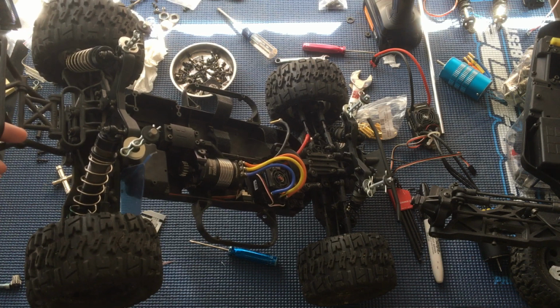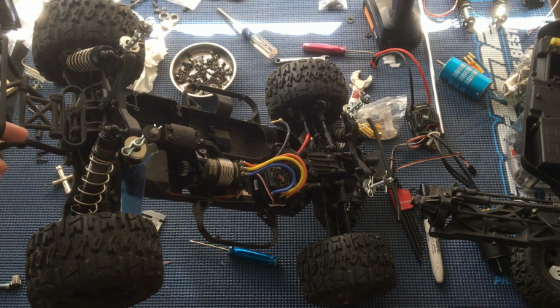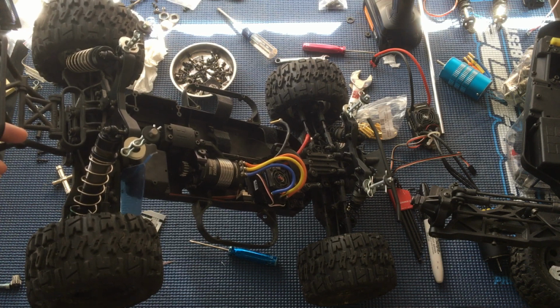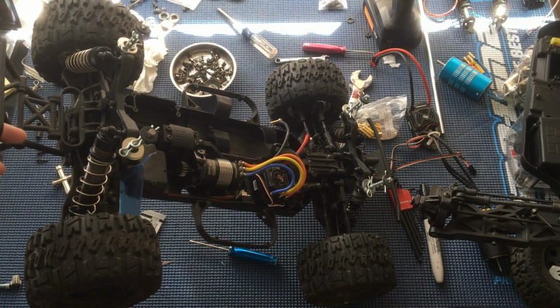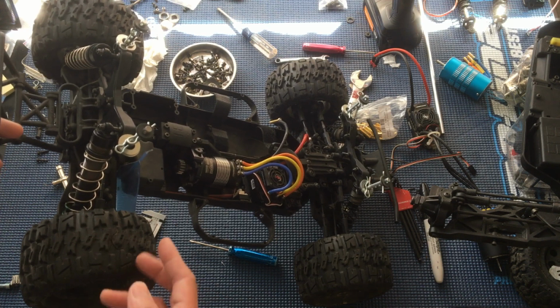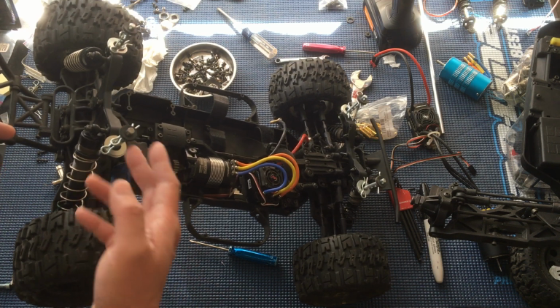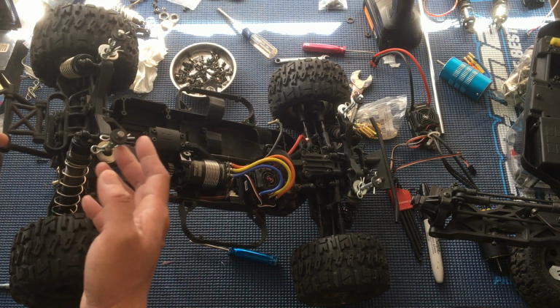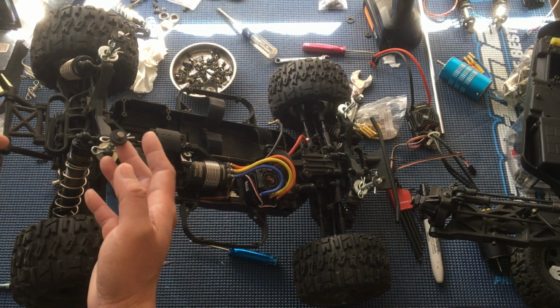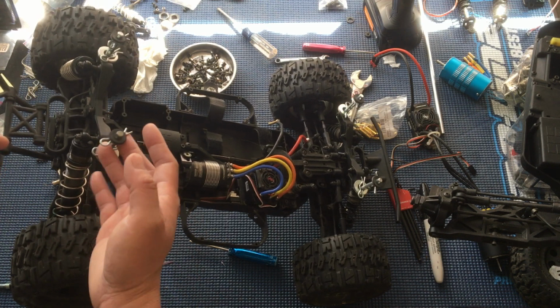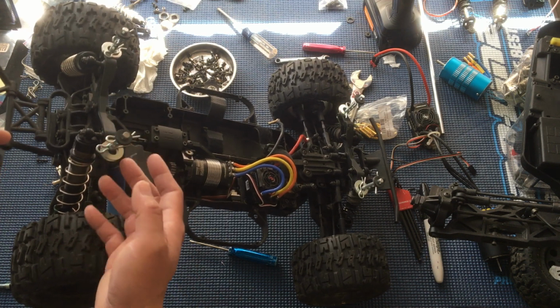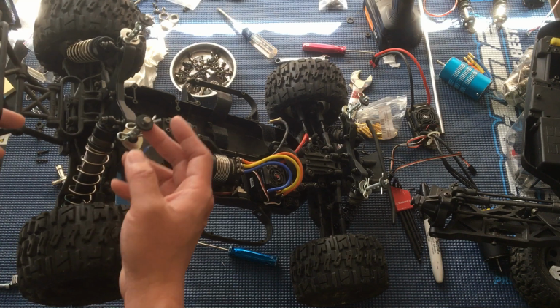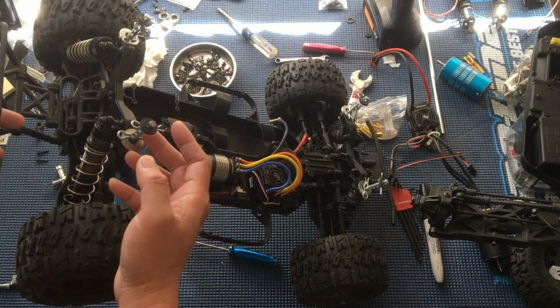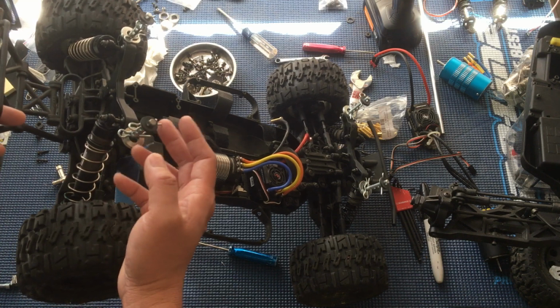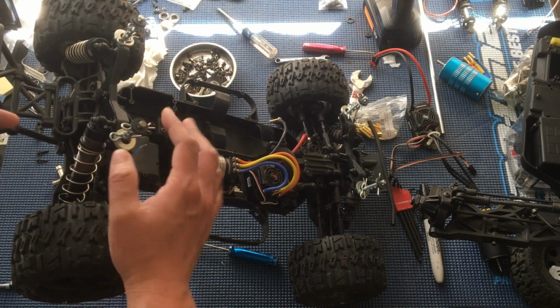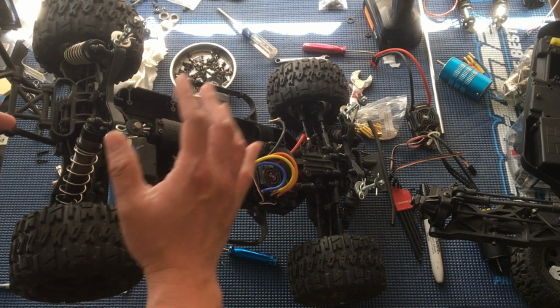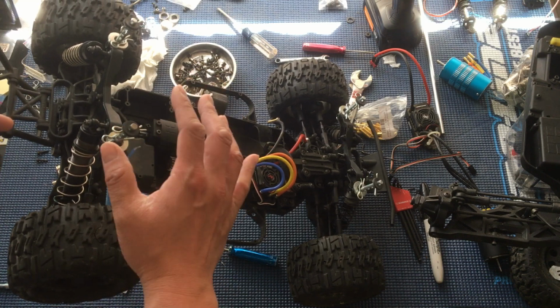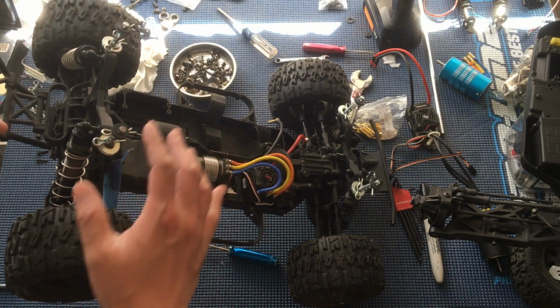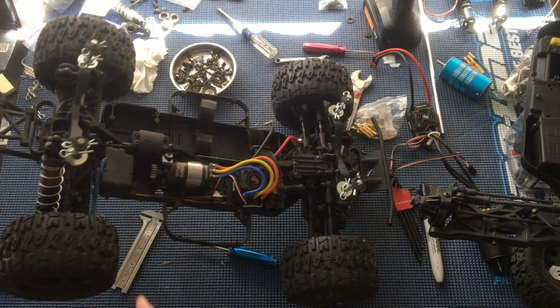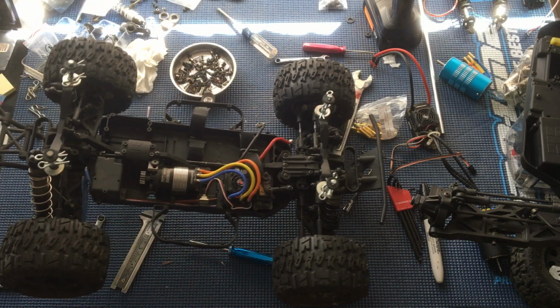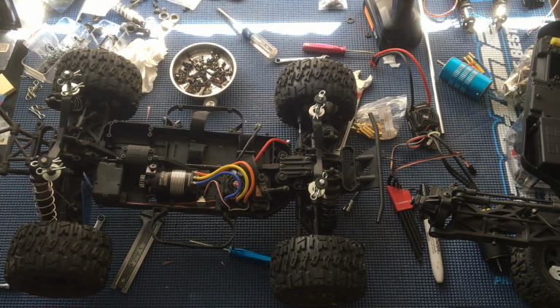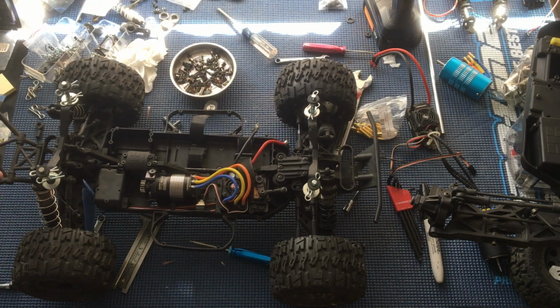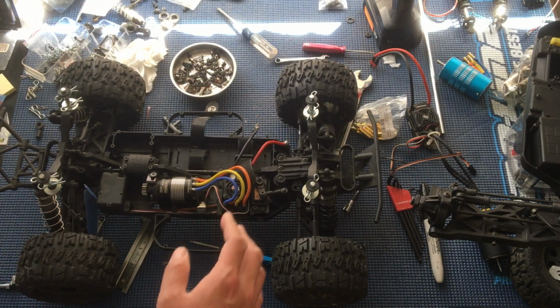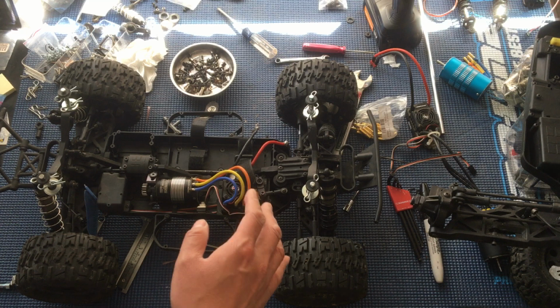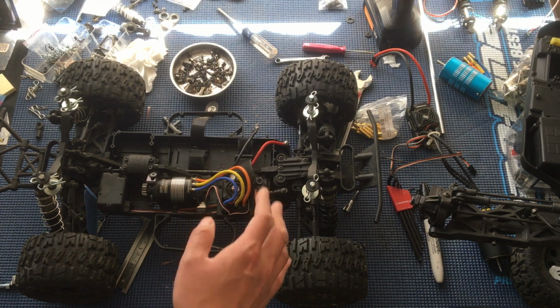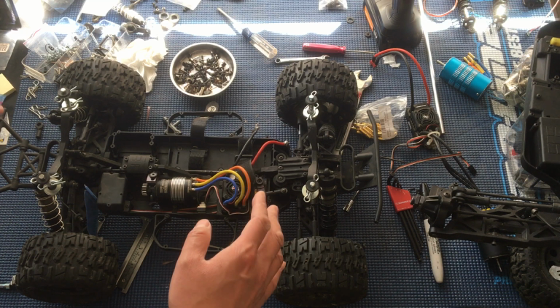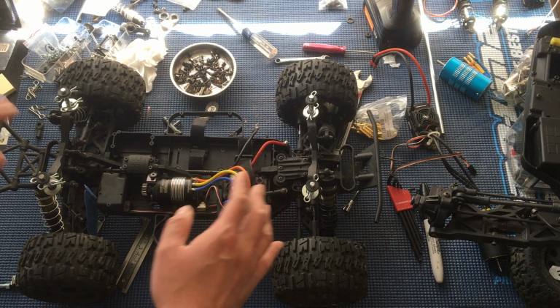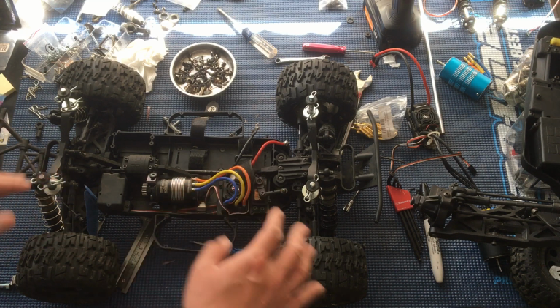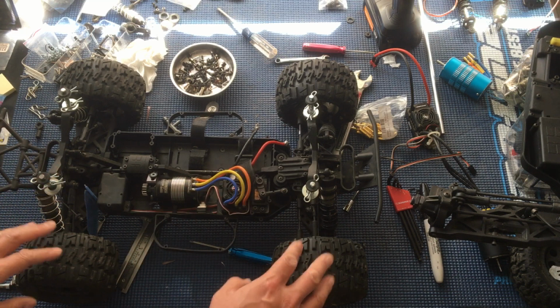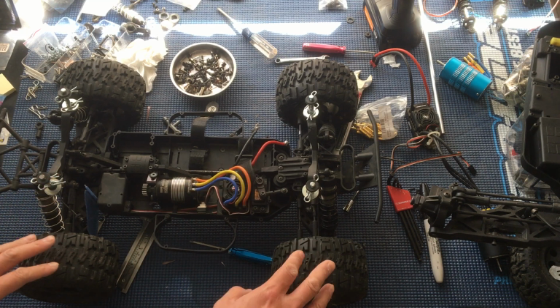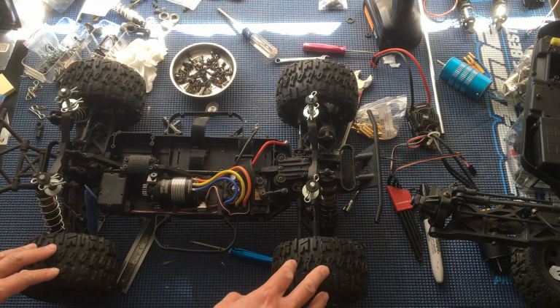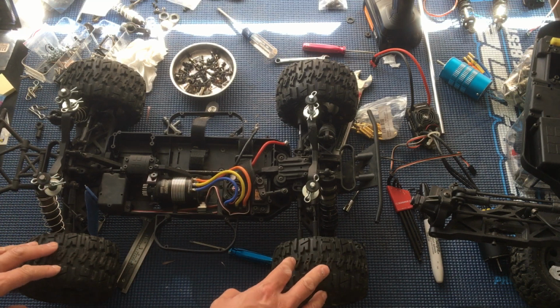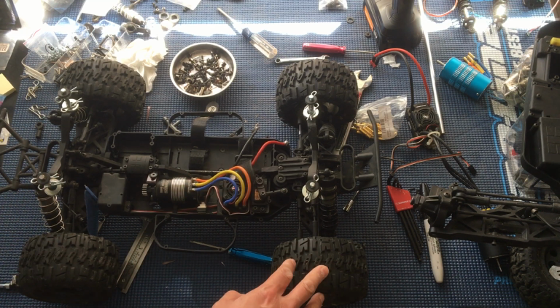A couple of the changes we've done: we've done these quarter inch clevis pins for body mounts to raise up the stock short course body high enough so that it clears the 2.8 inch tires.